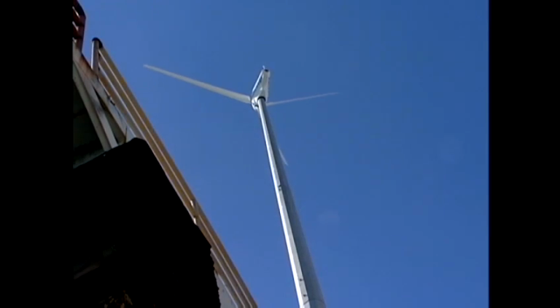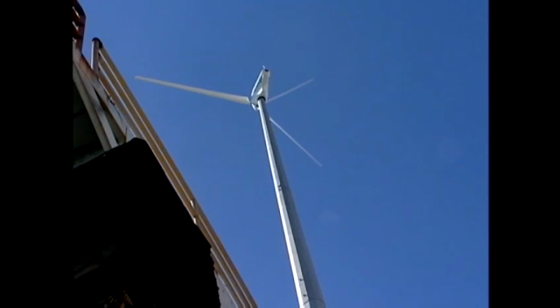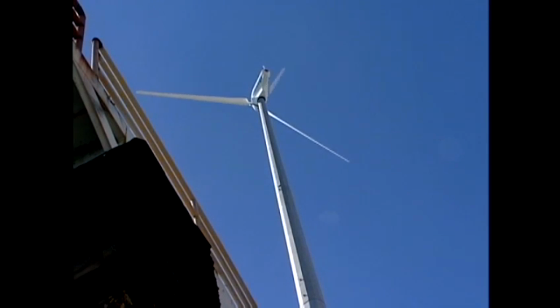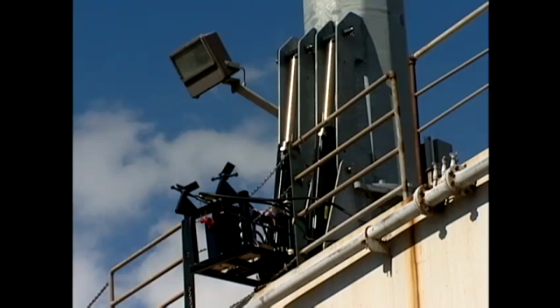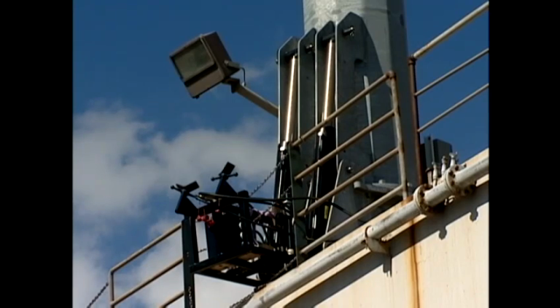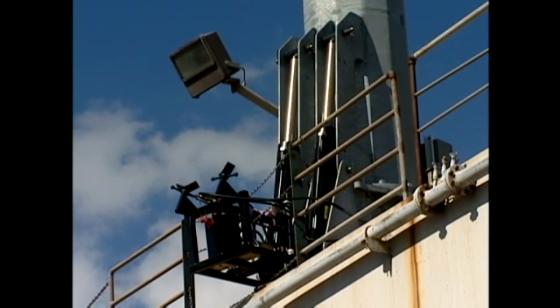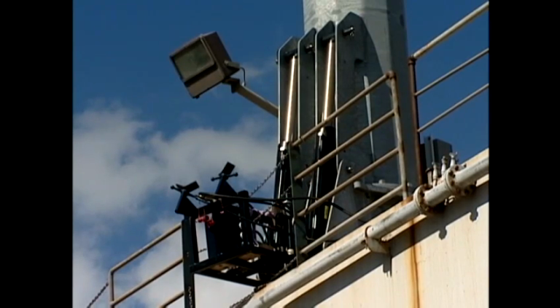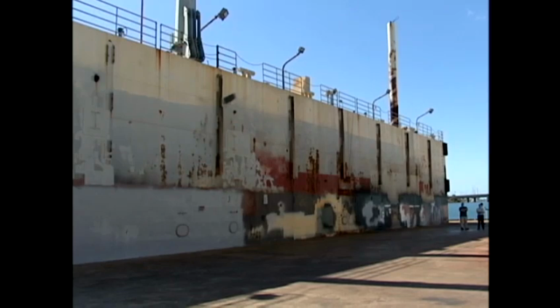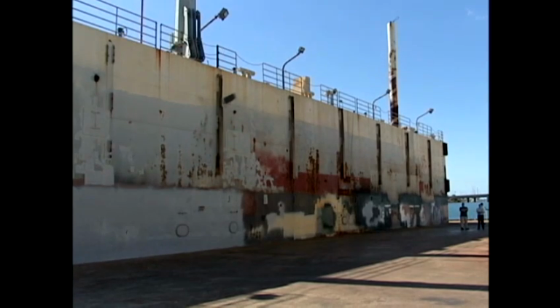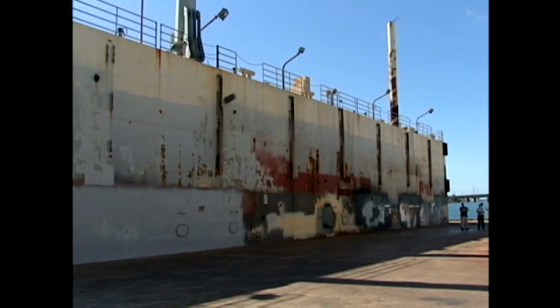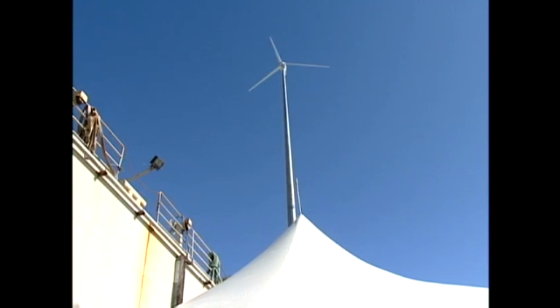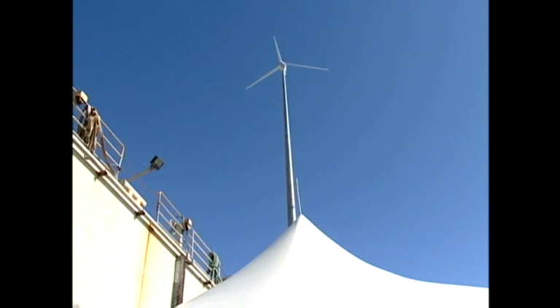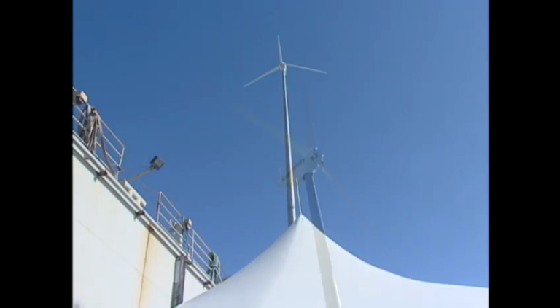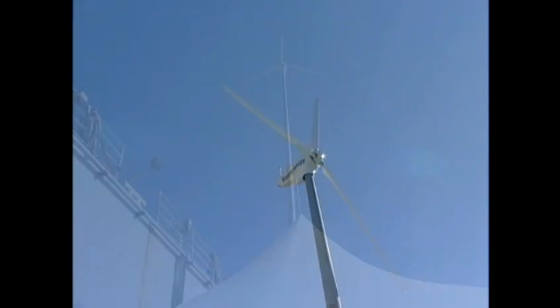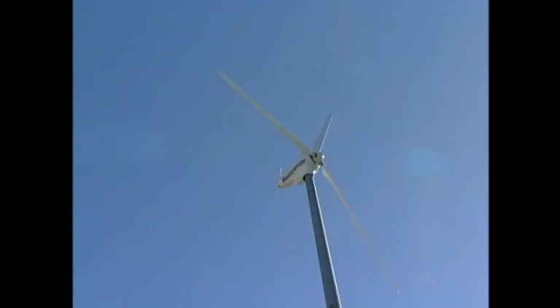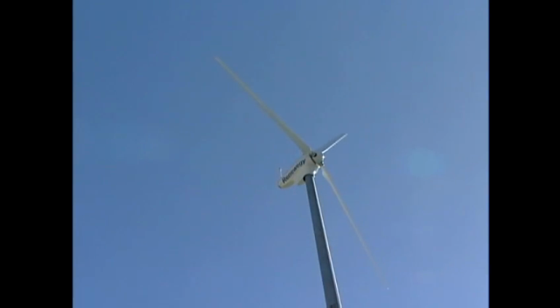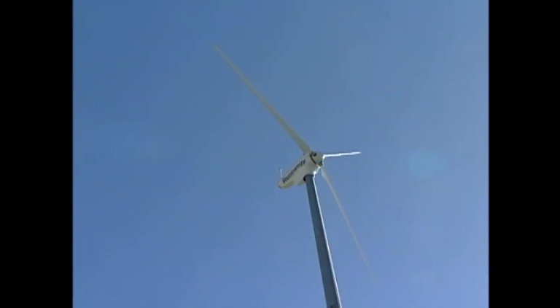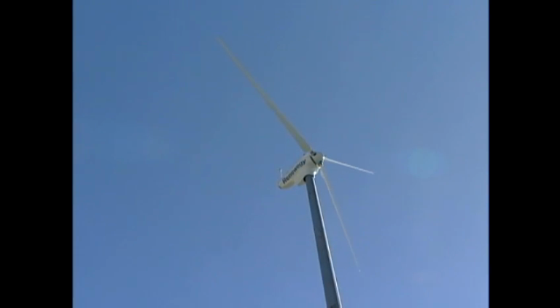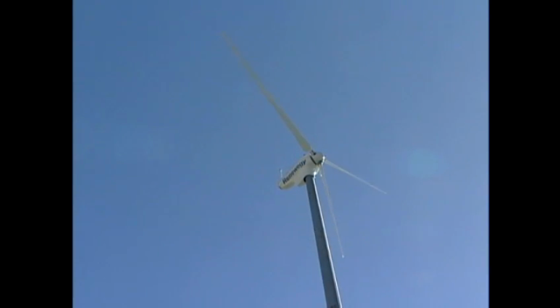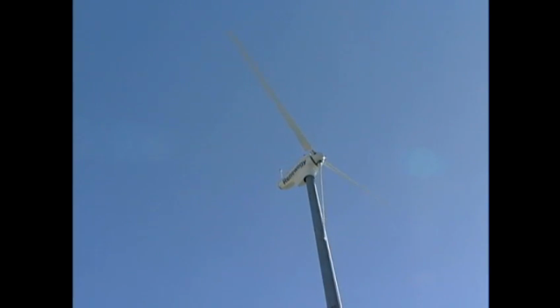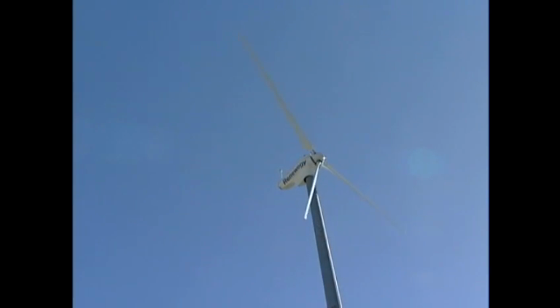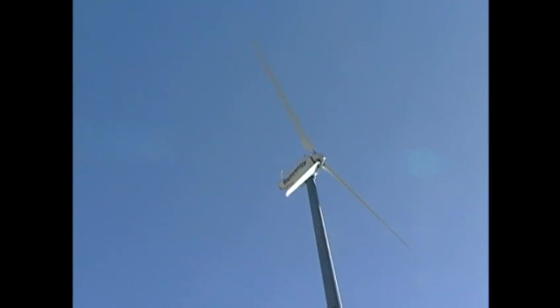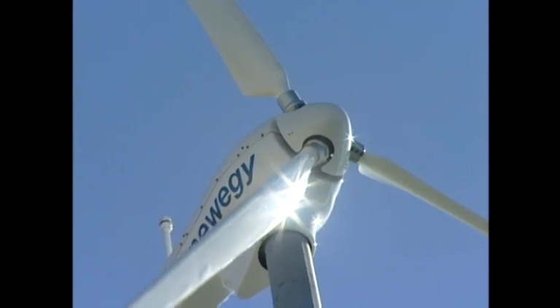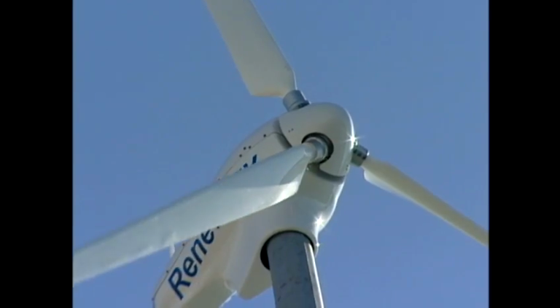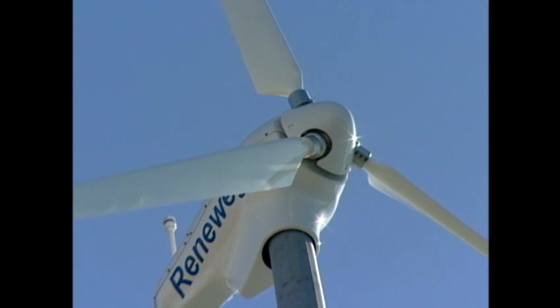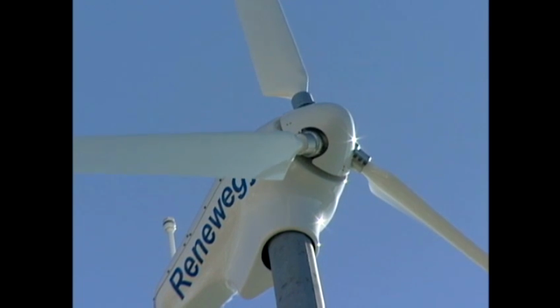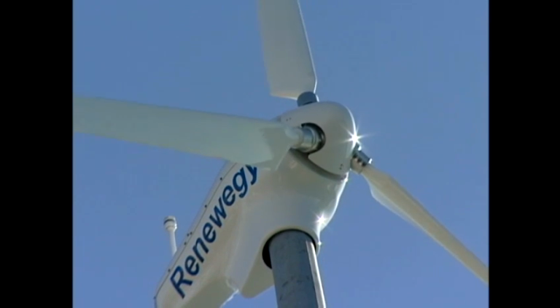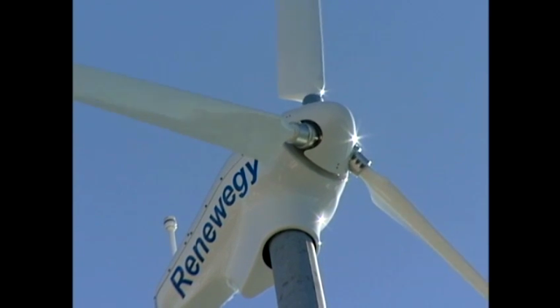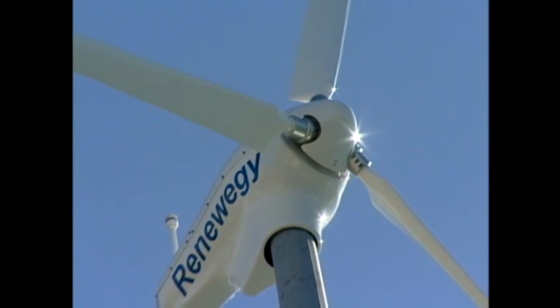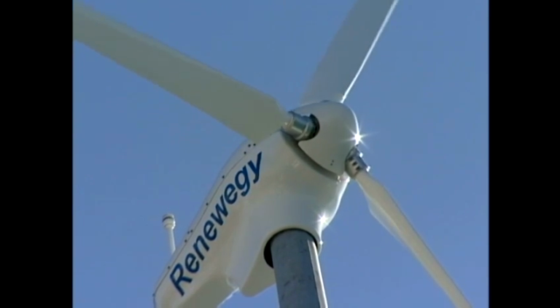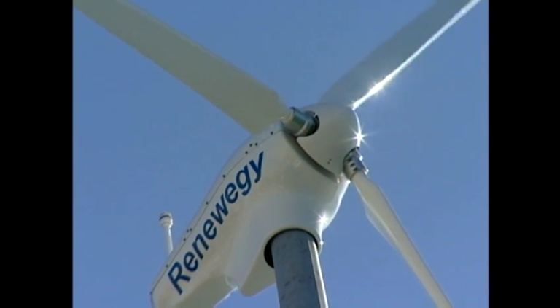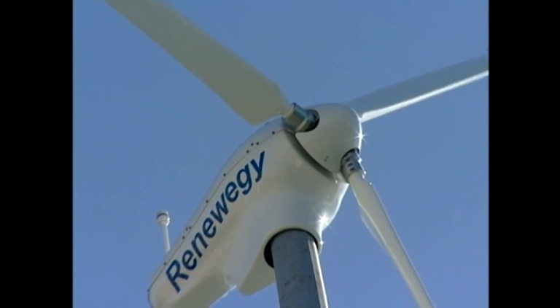The 100-foot towers get extra lift since they're hydraulically raised on 30-foot walls to get up into the airstream. They're designed to start spinning at 12 to 13 miles per hour, and unlike other turbines, are actively controlled and can respond to changes in wind at any time.